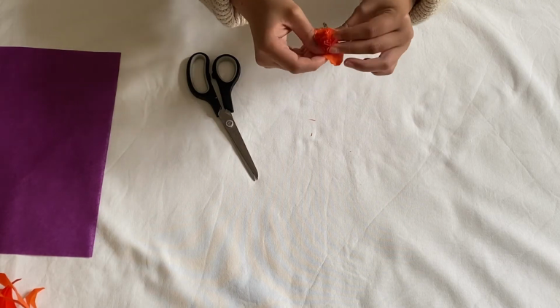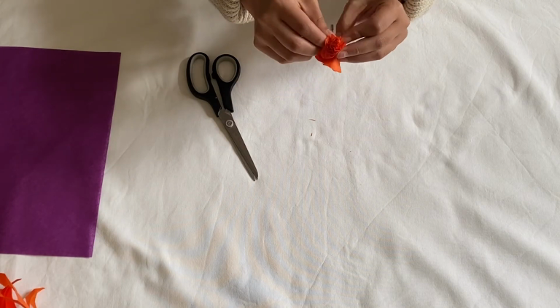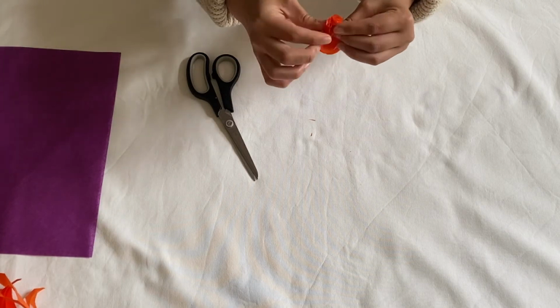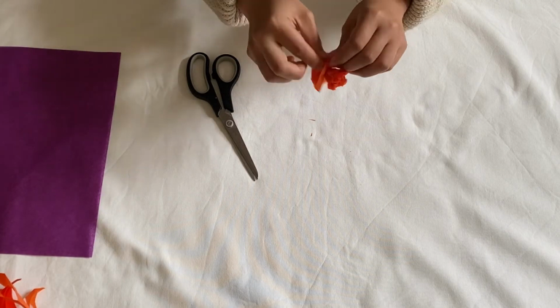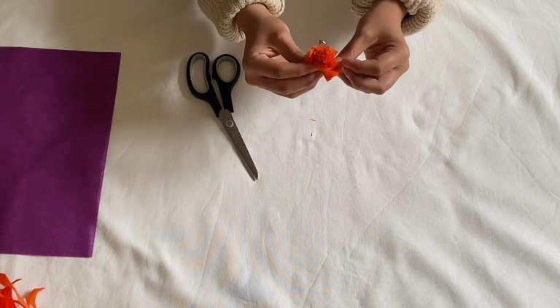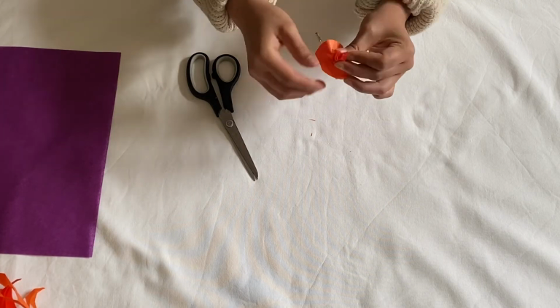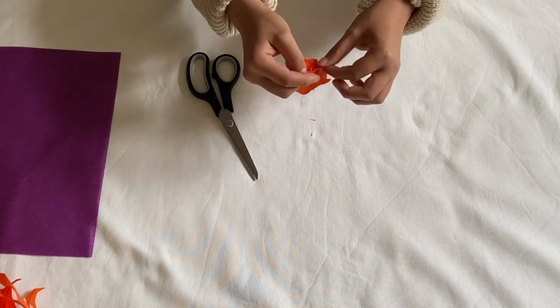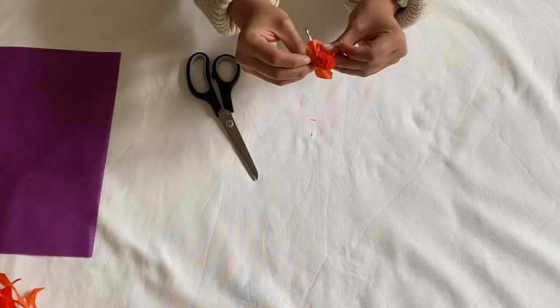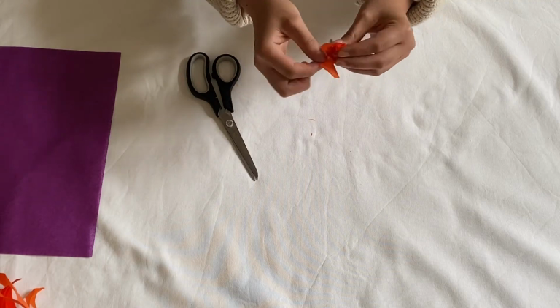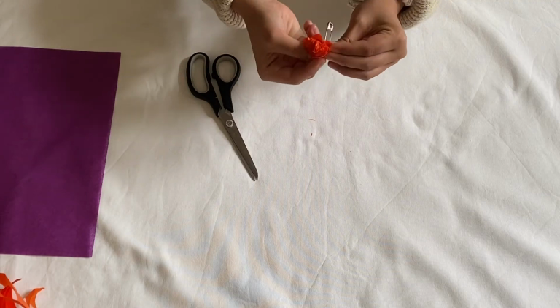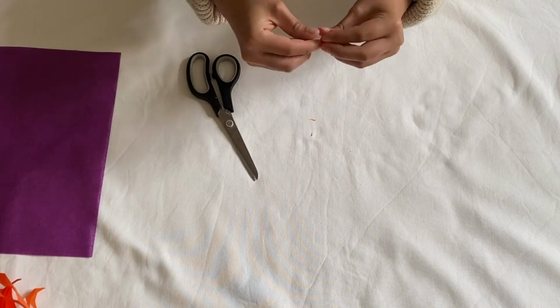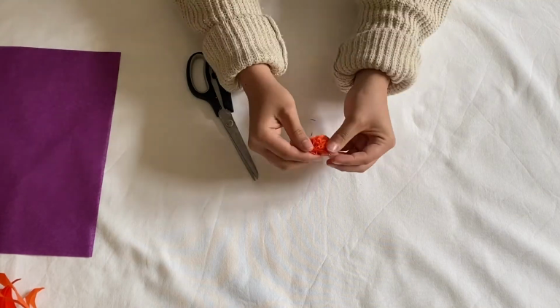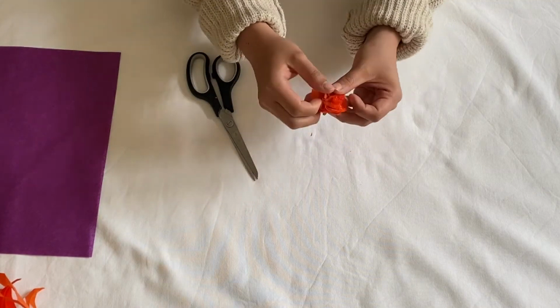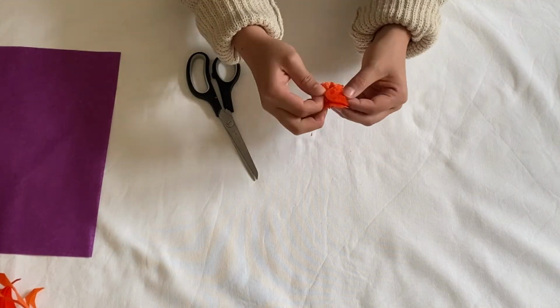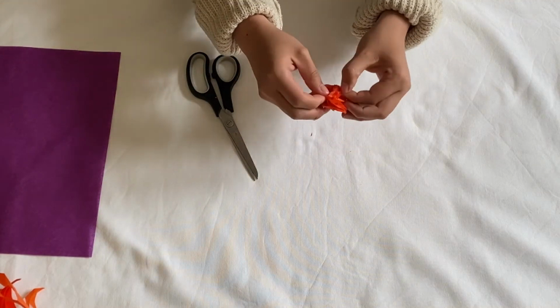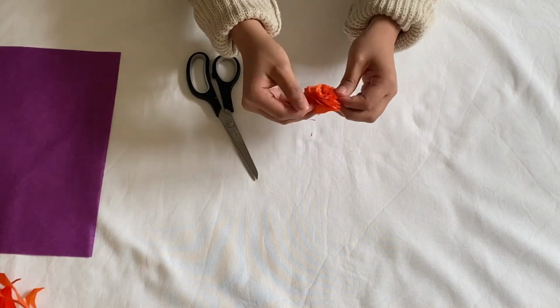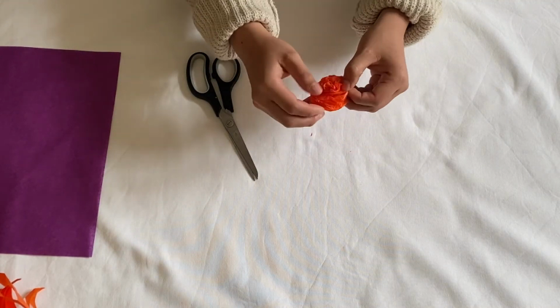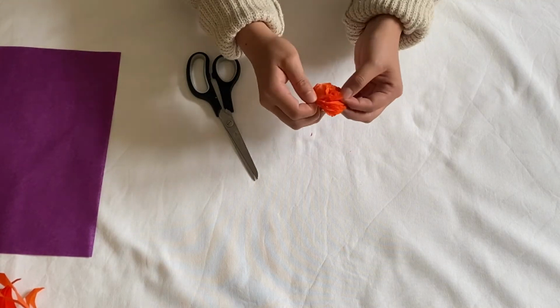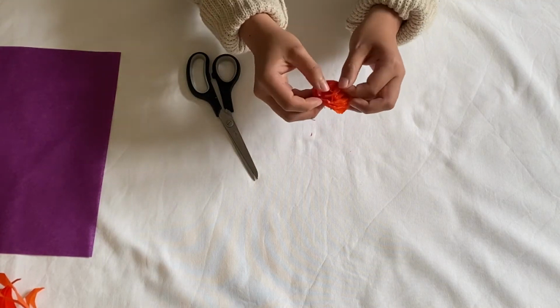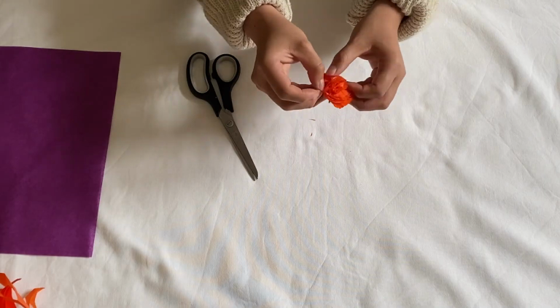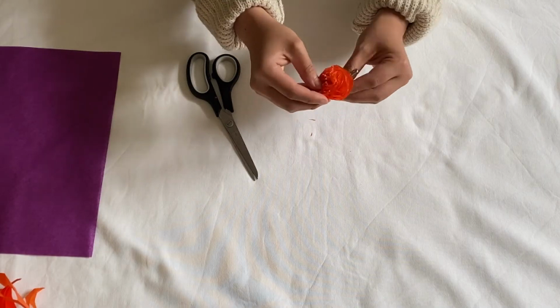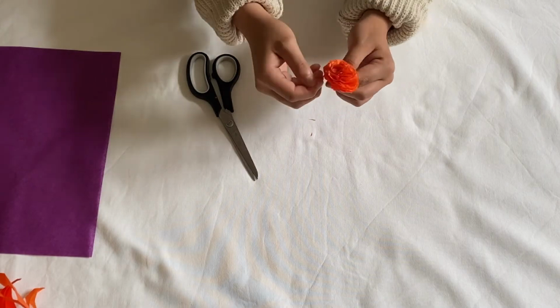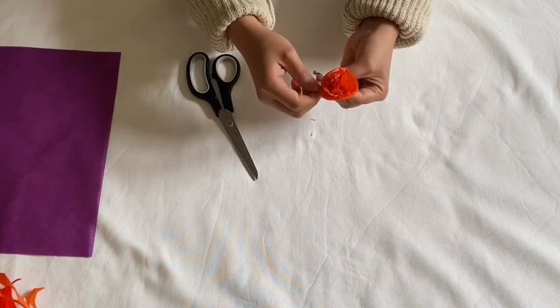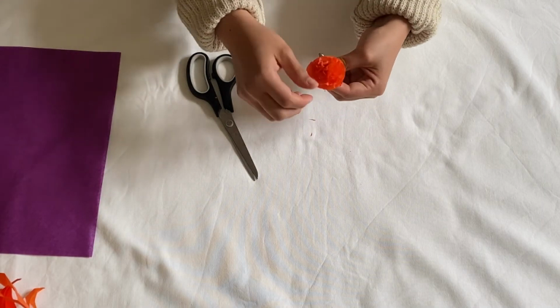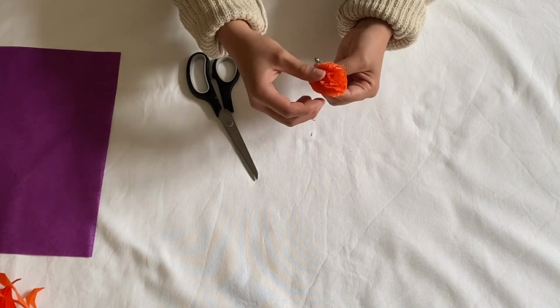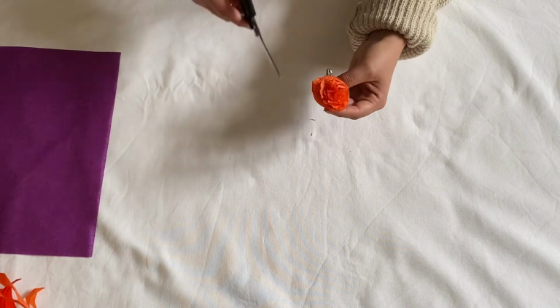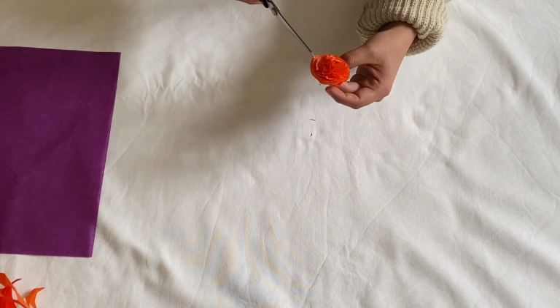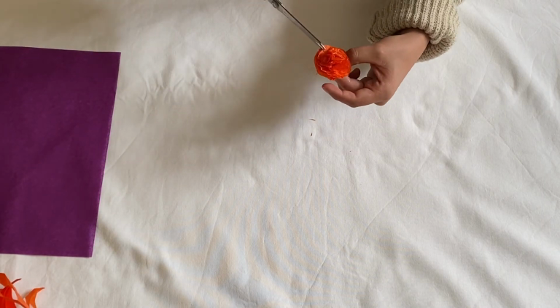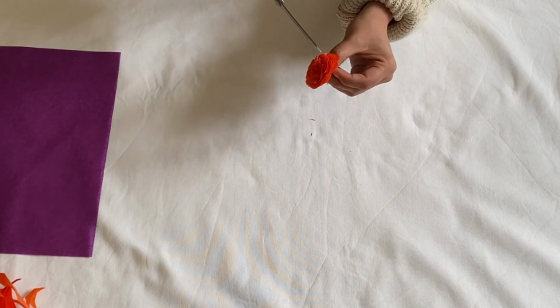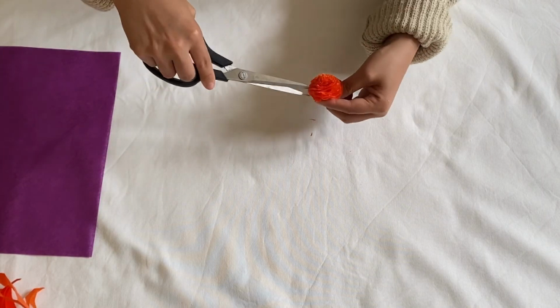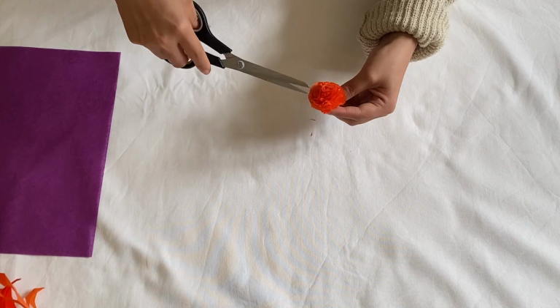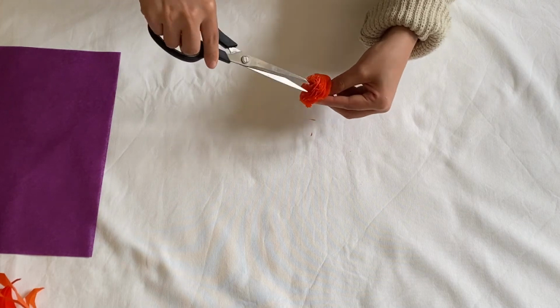At the end, separate all the sheets from each other. You can also make some little cuts just to make it look more texturized. And there you go, you have your little flower.